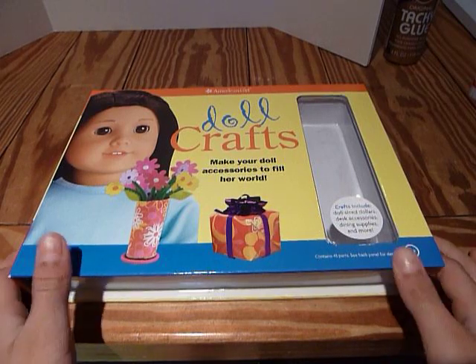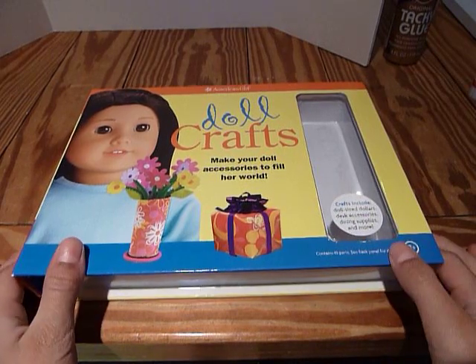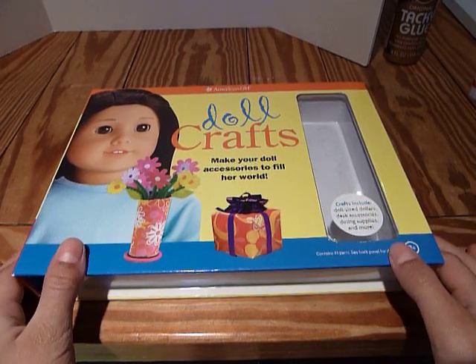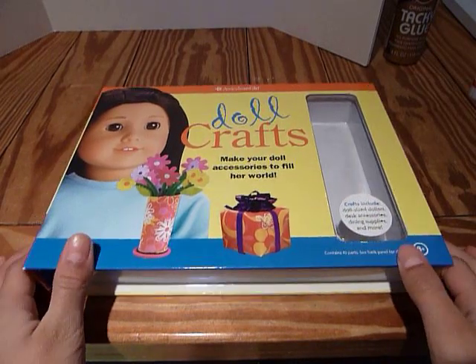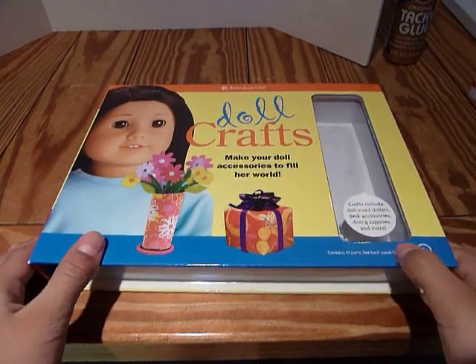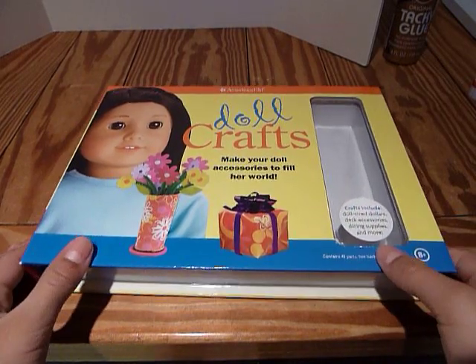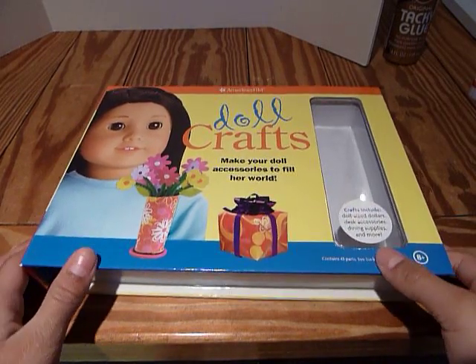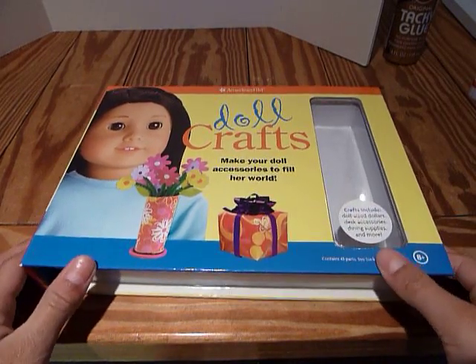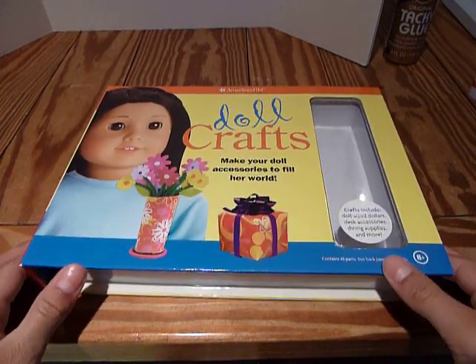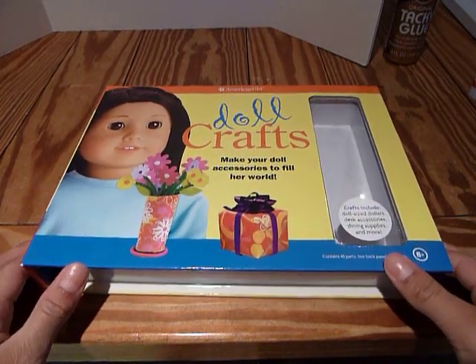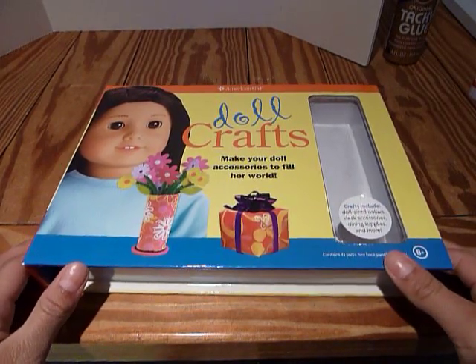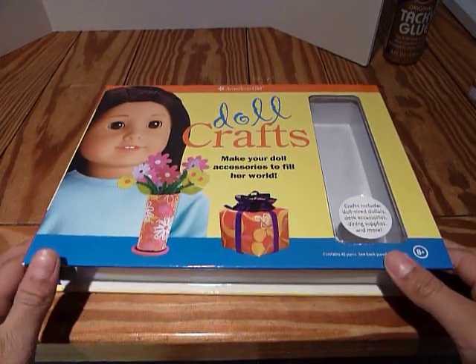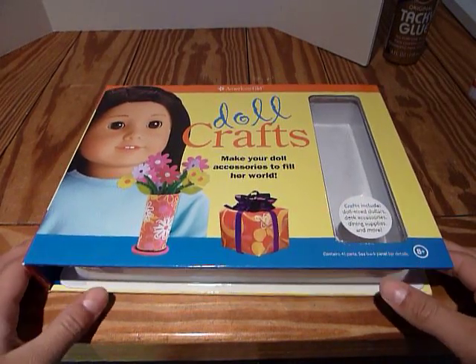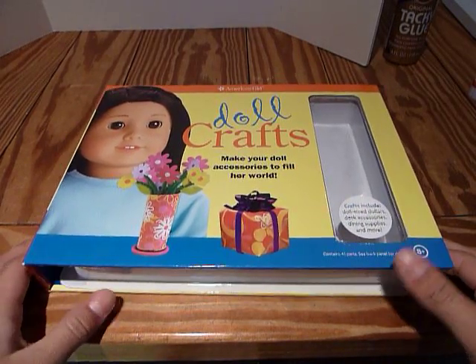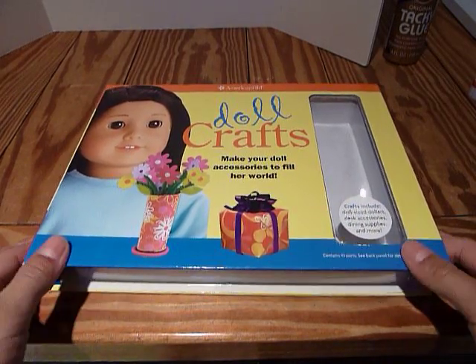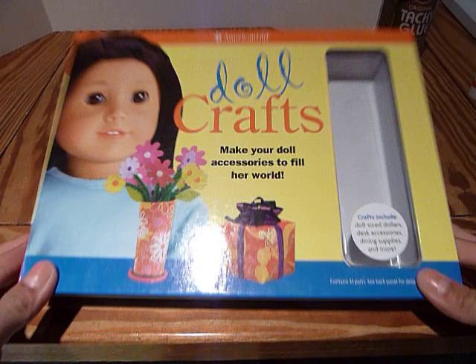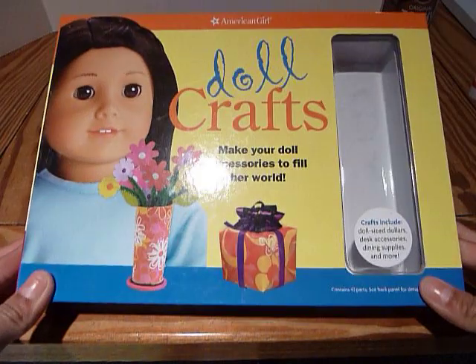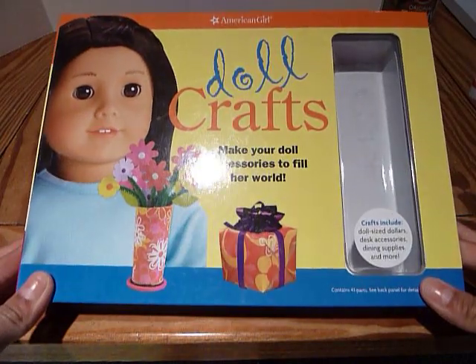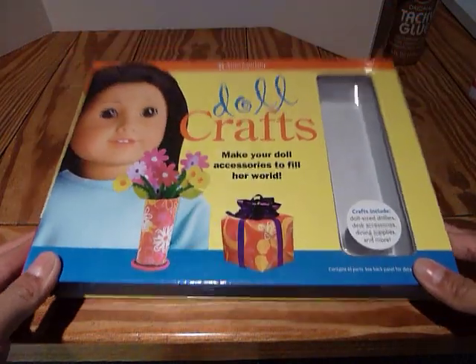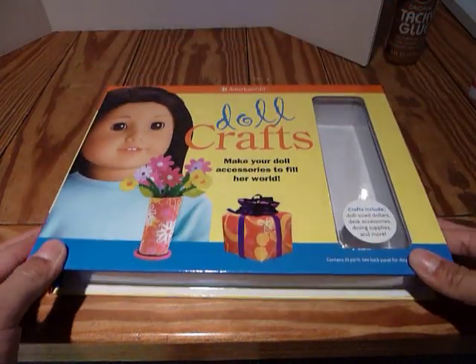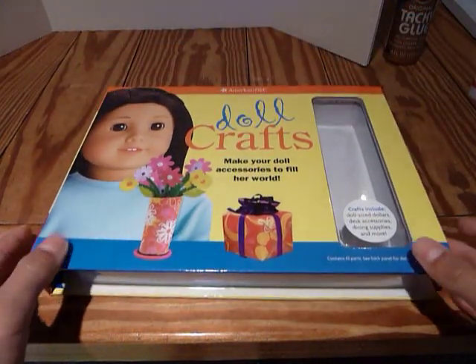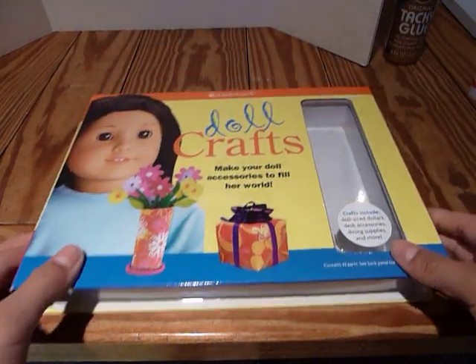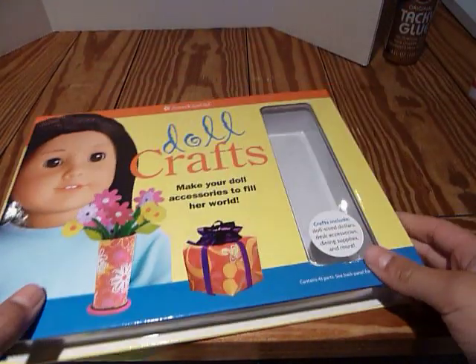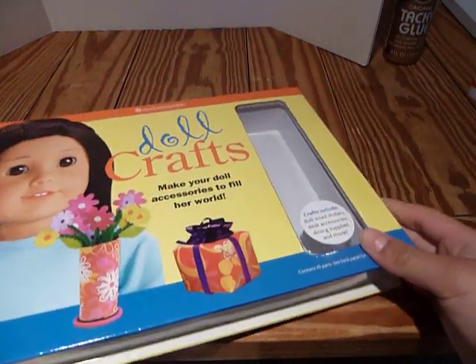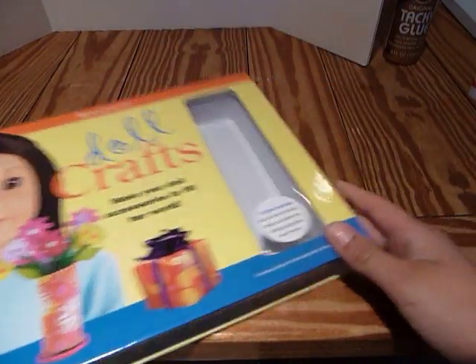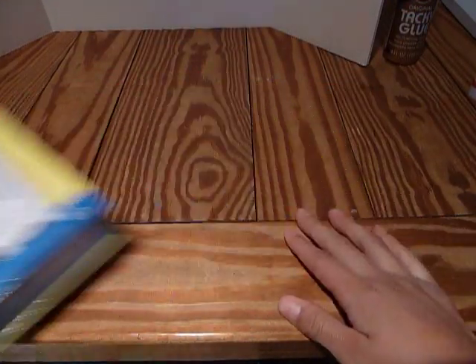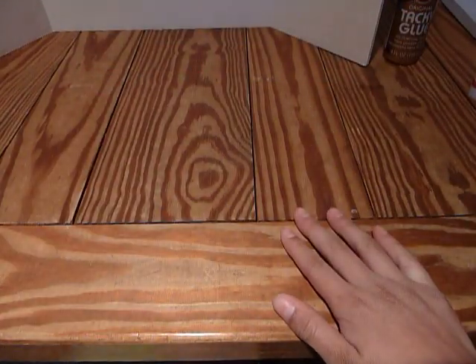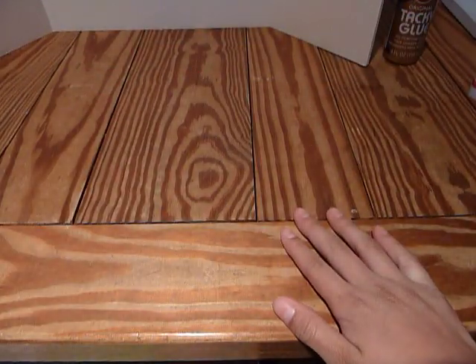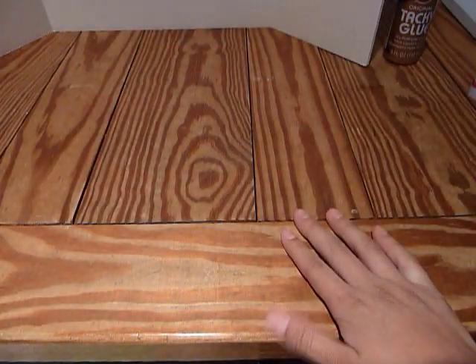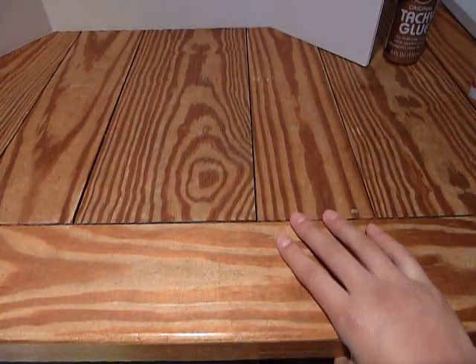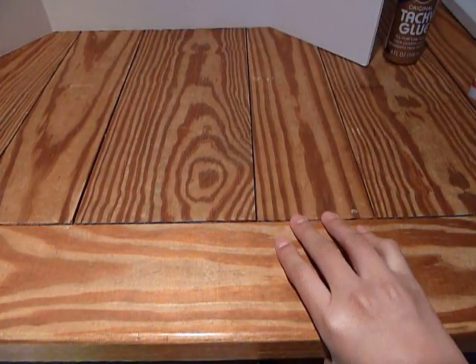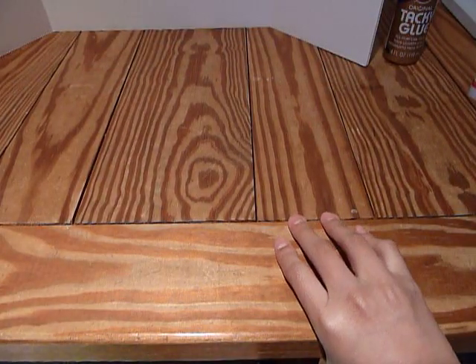Hey, this is AG Forever 365 and this is part one of the tutorial for doll crafts. I'm going to be showing you how to make things.